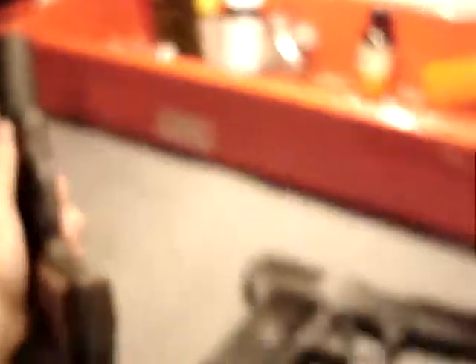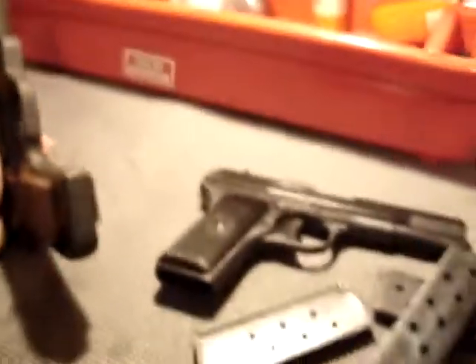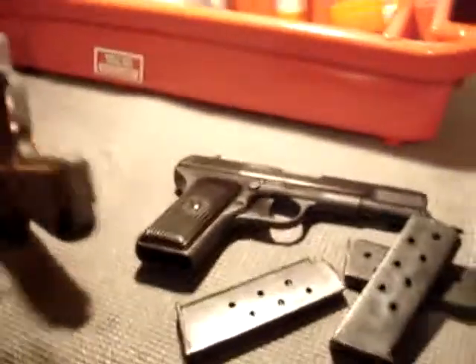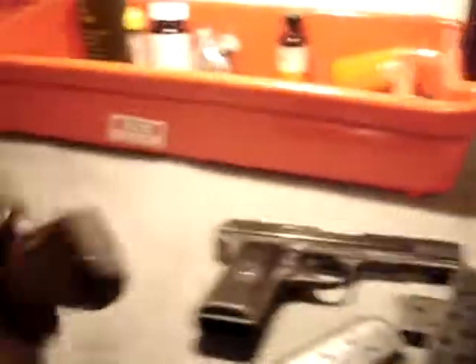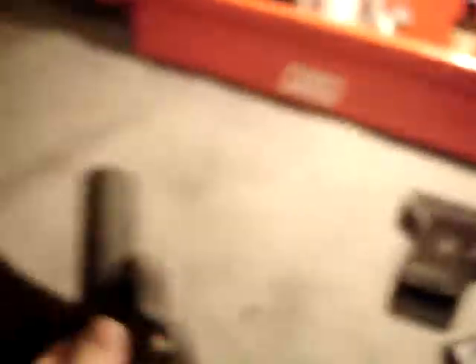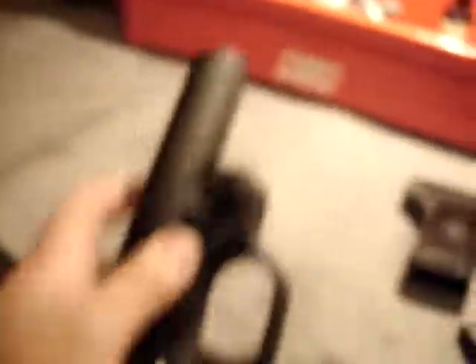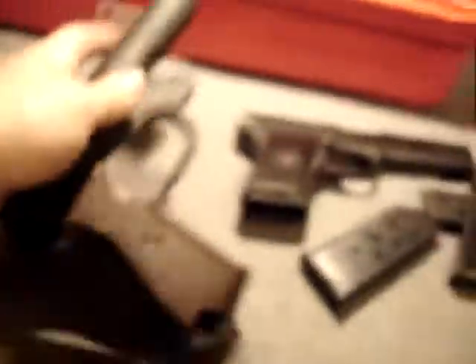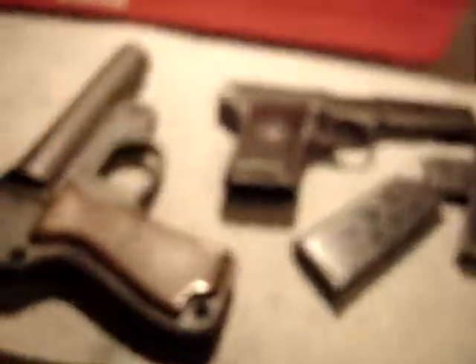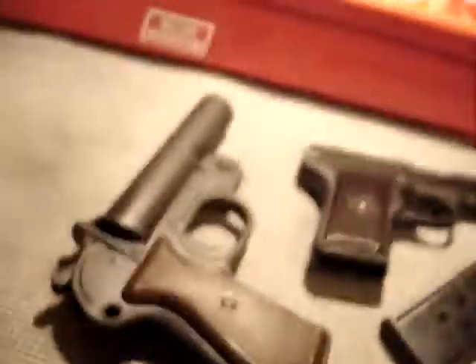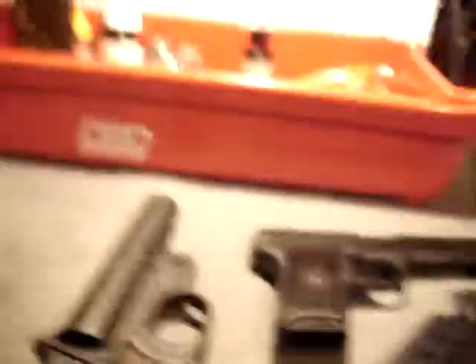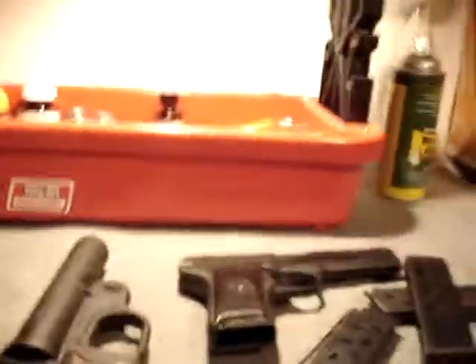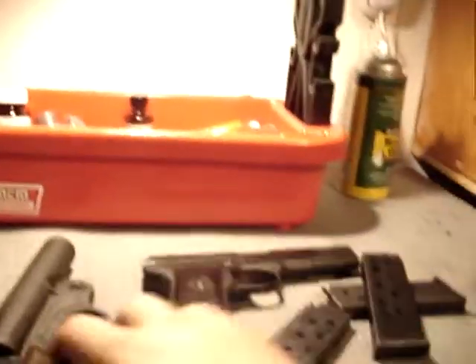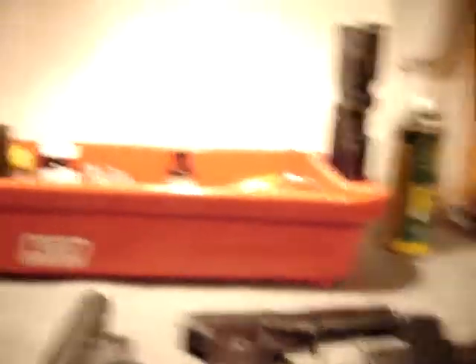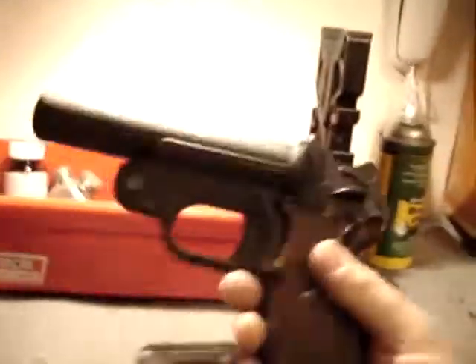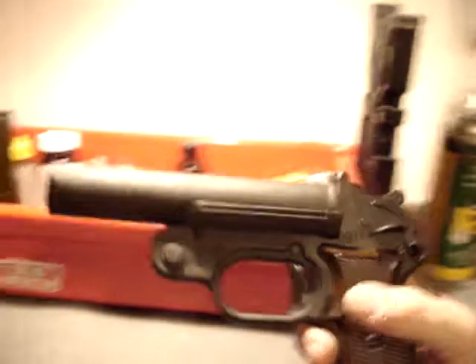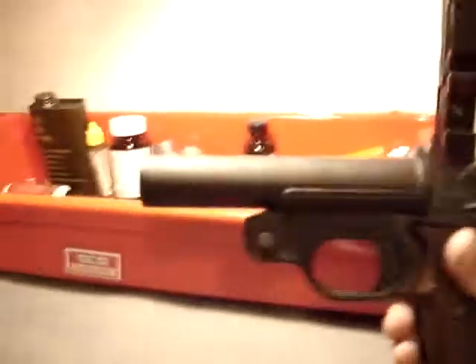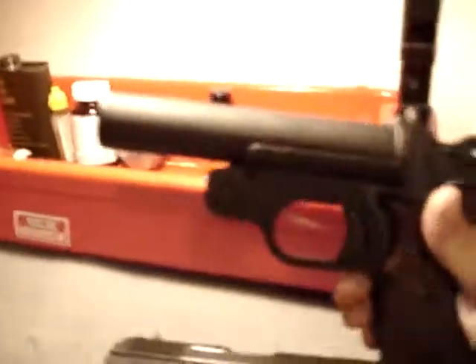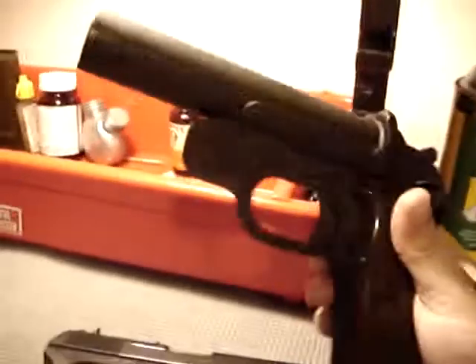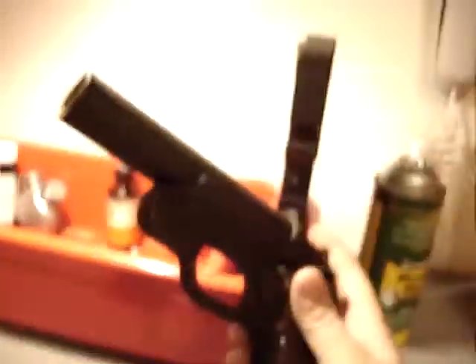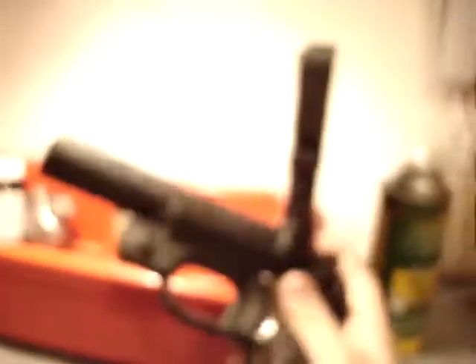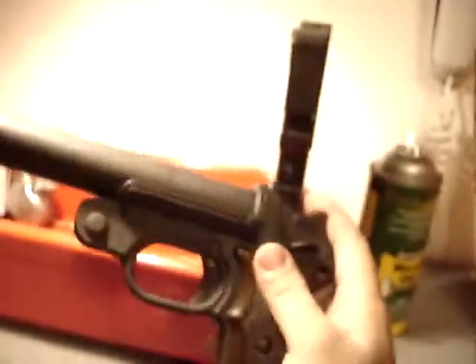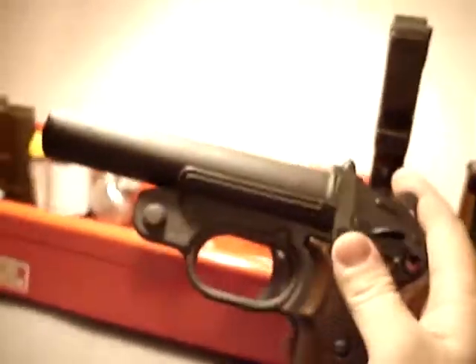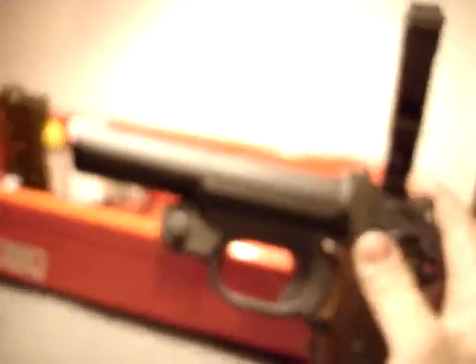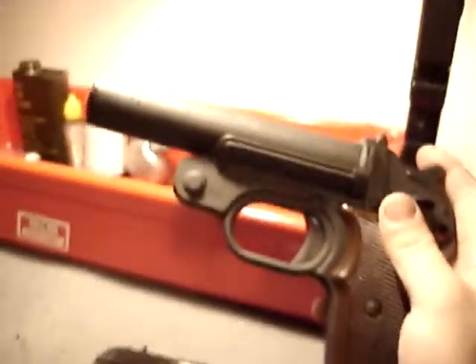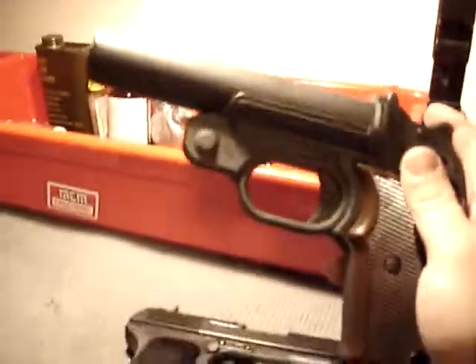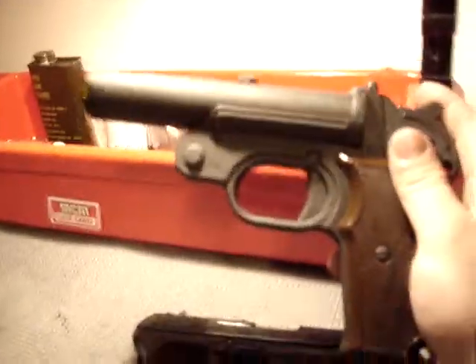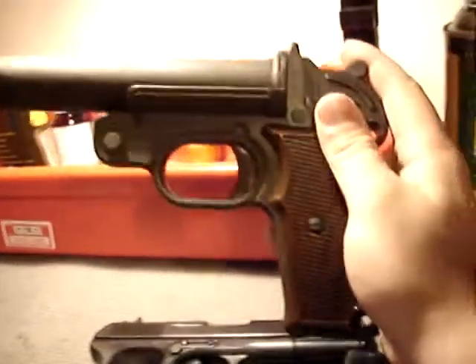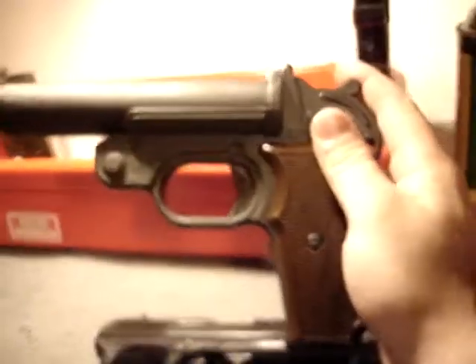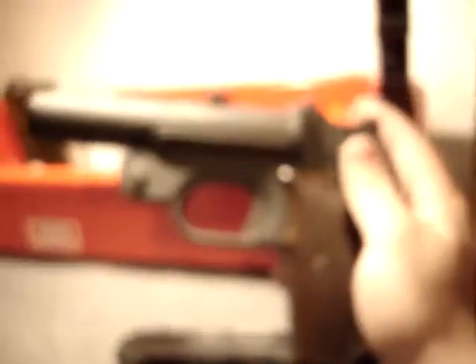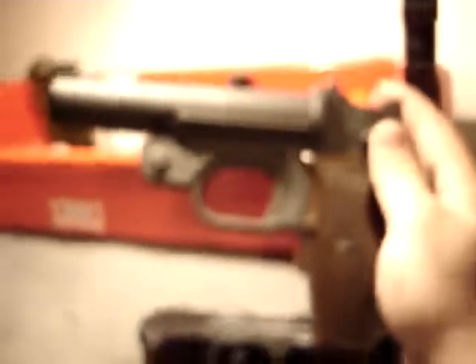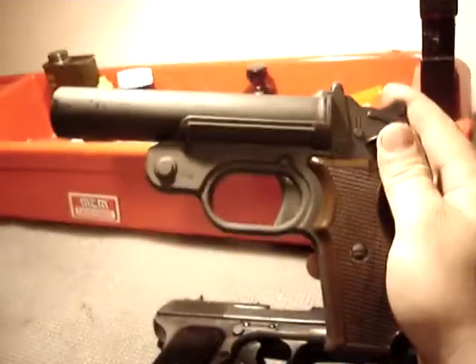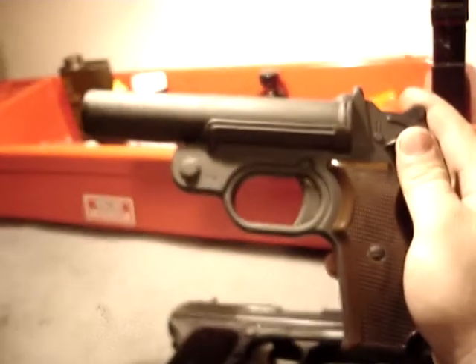Hi guys, this is Spartan765. Today I'm doing a special video — this is probably one of a kind, there's no other video like this on YouTube. This is to show you guys what it looks like when you shoot corrosive ammo and do not clean your gun.